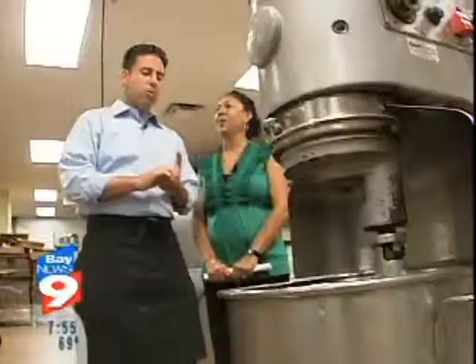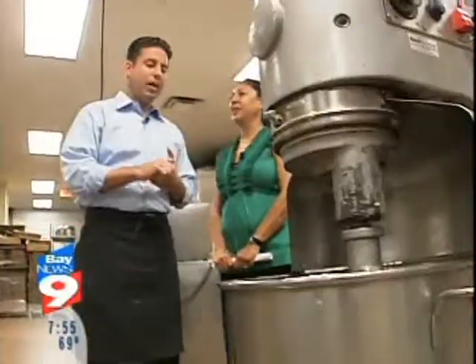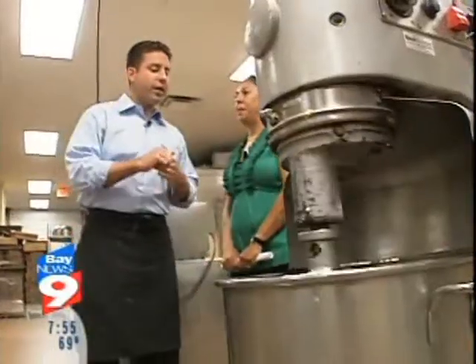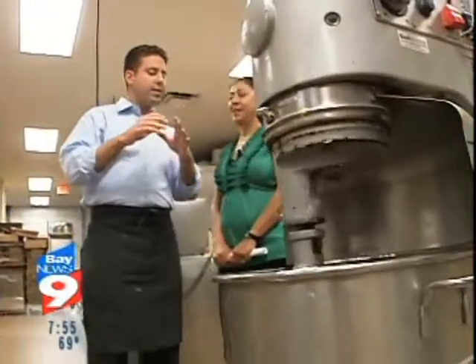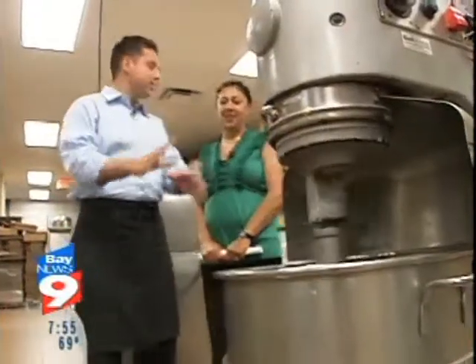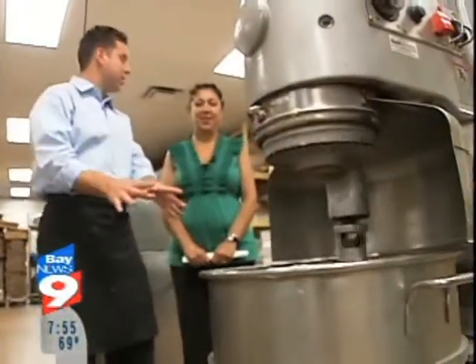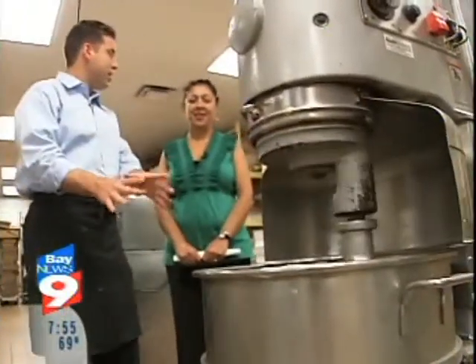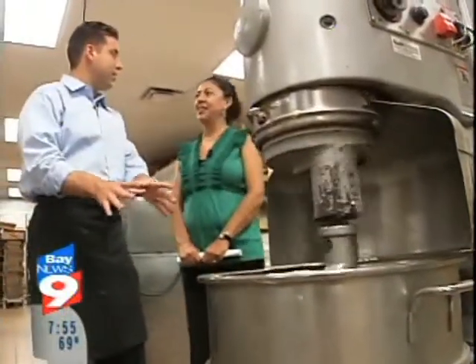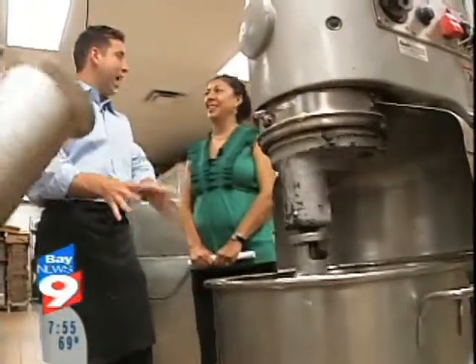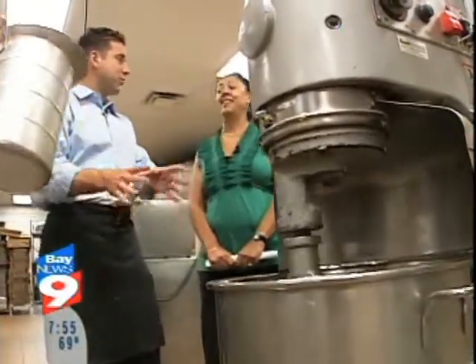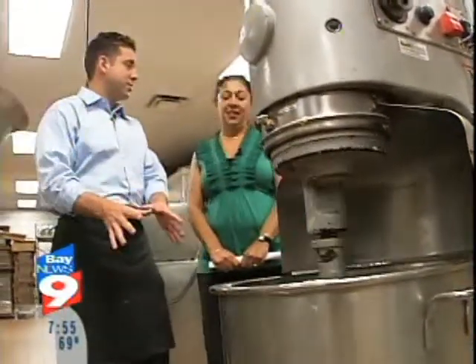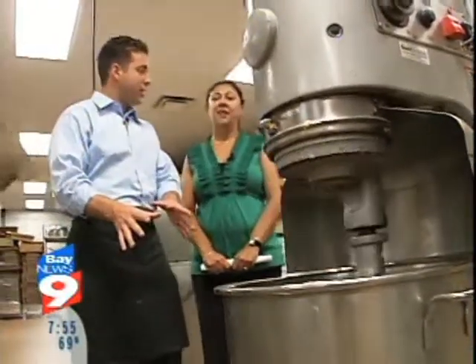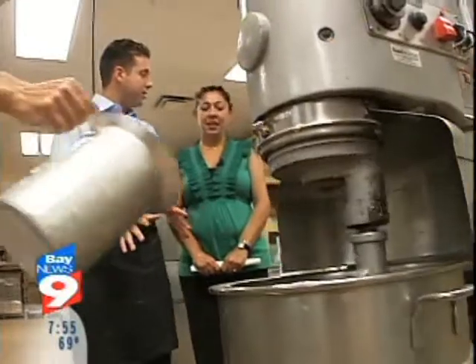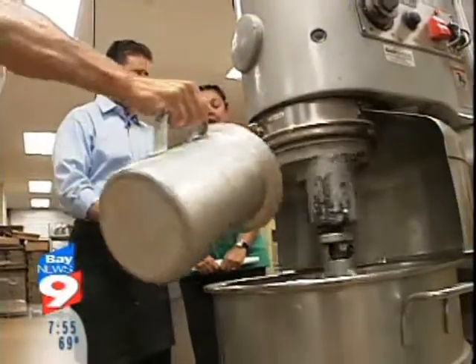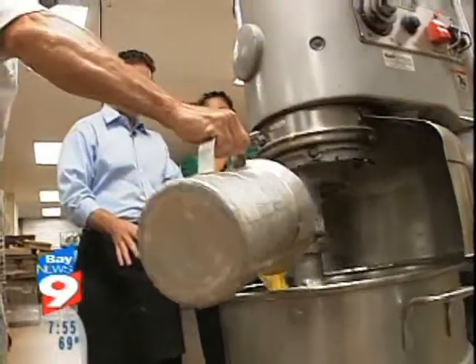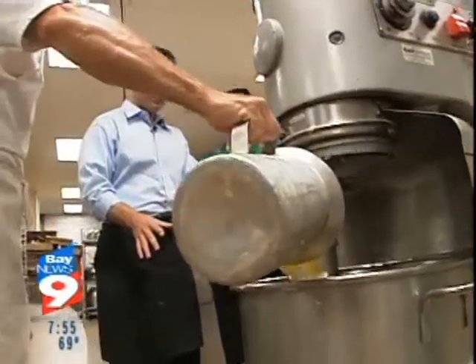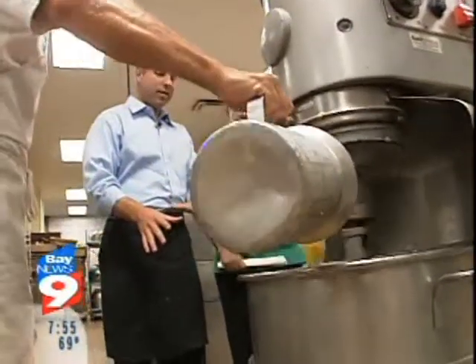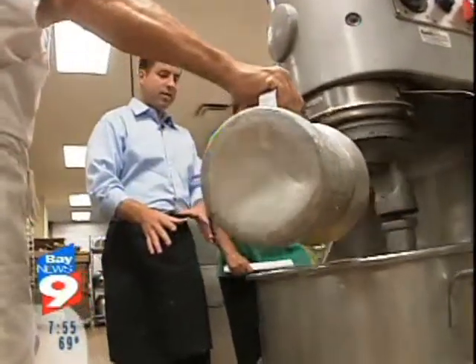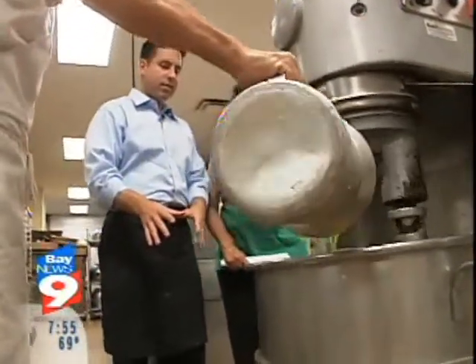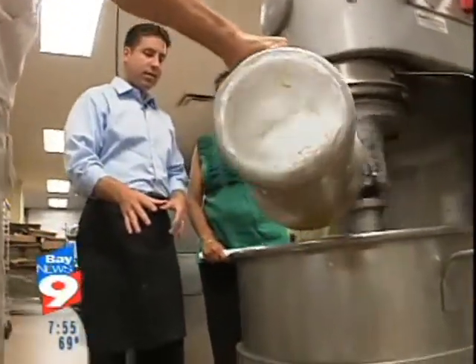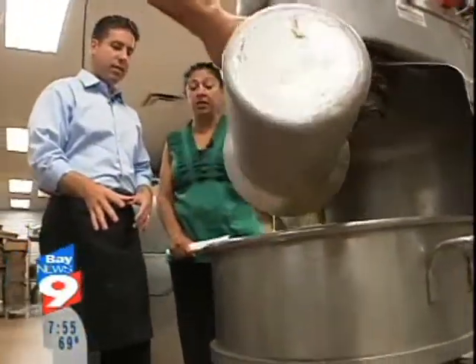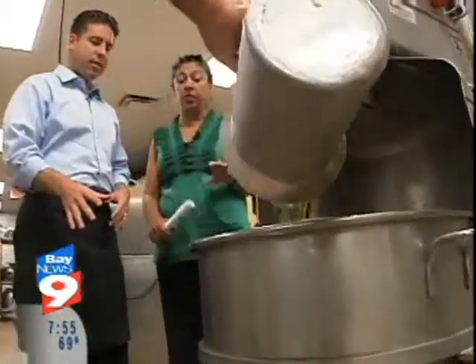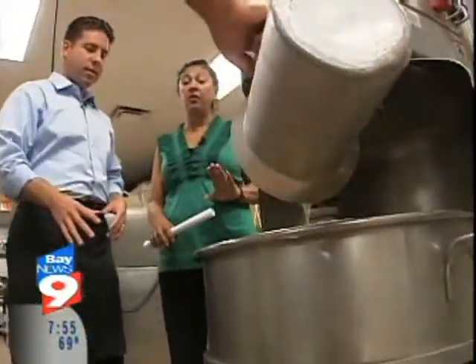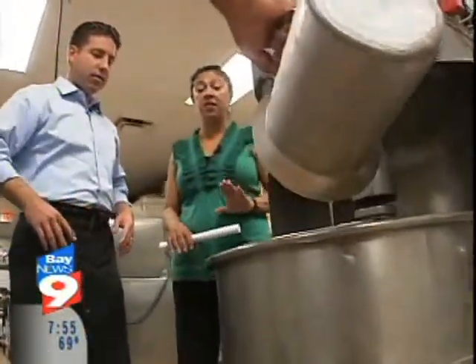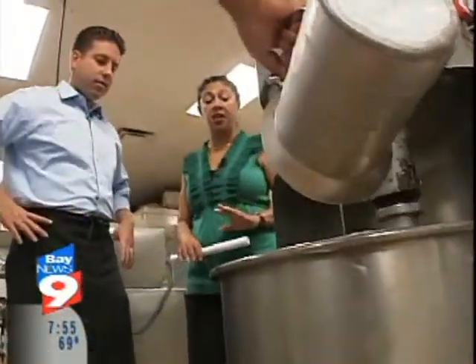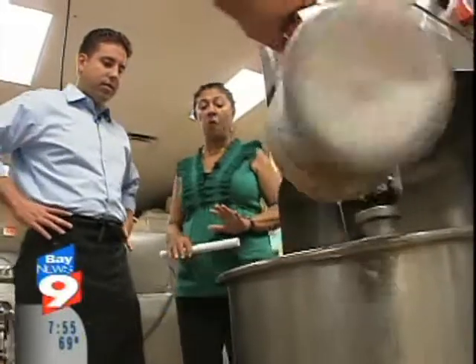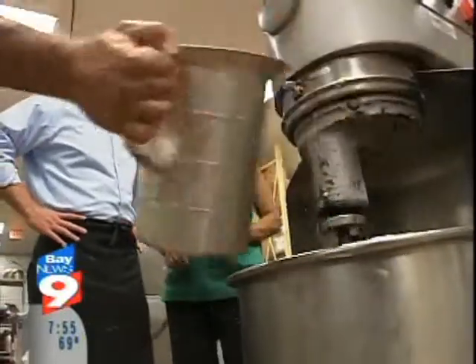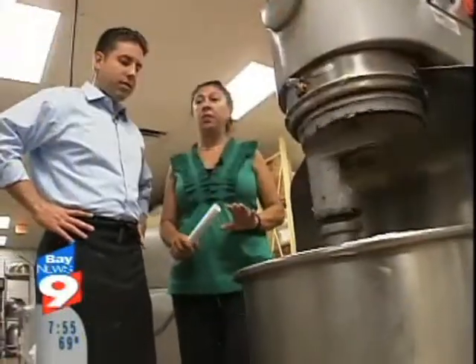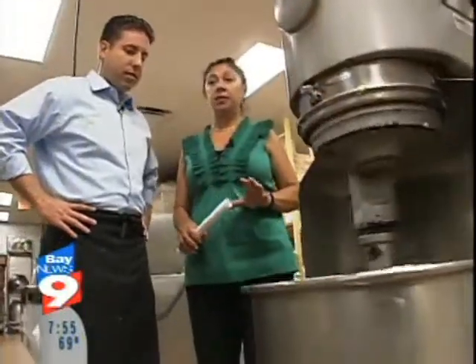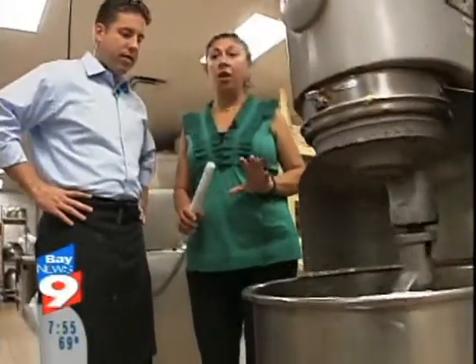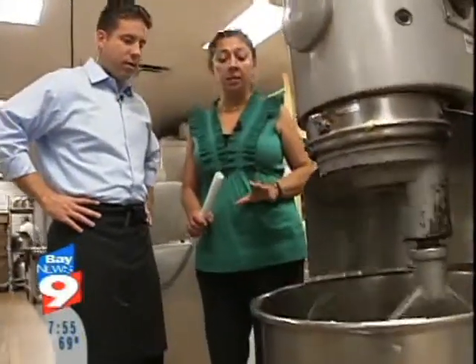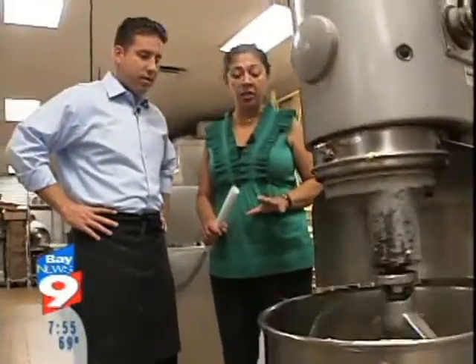Well, gosh, Frida, this is a big batch of cookies that we're making. Yes, we do things in big numbers, but you don't have to do this at home. You can make a smaller batch.